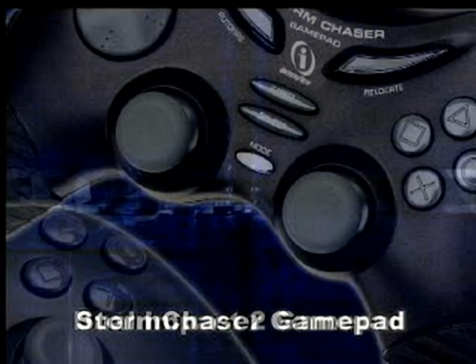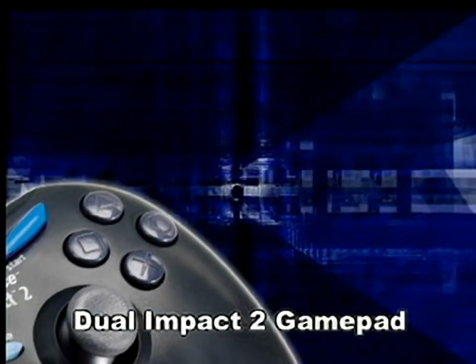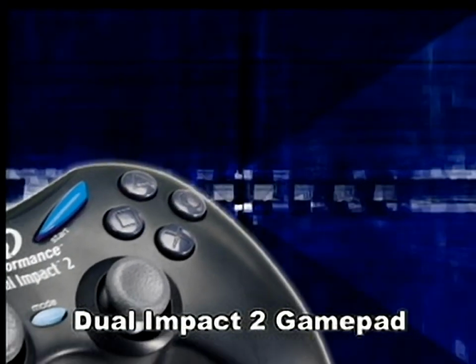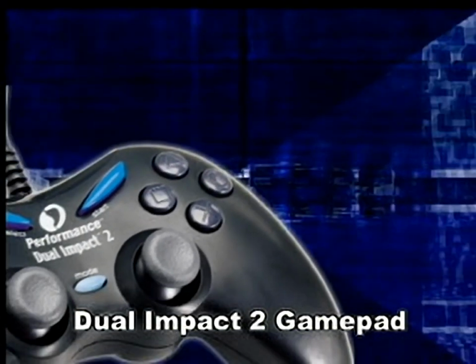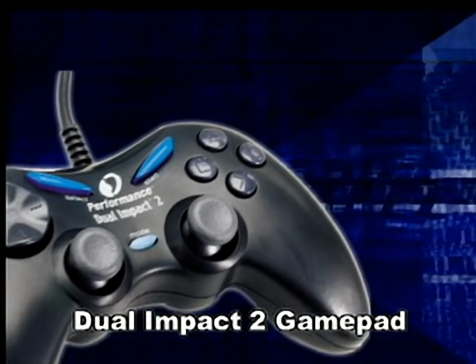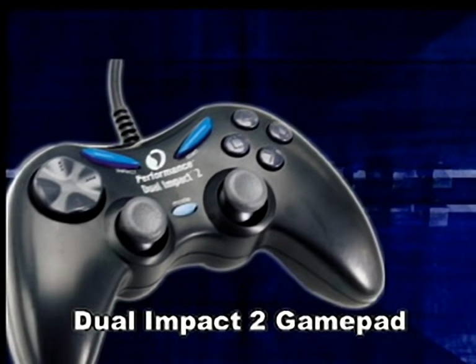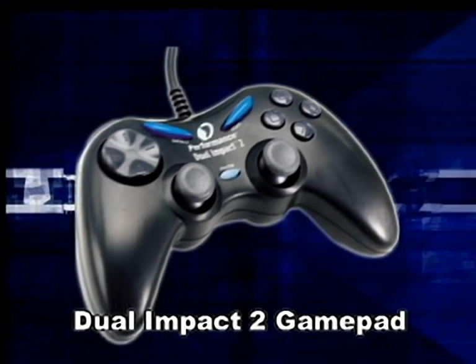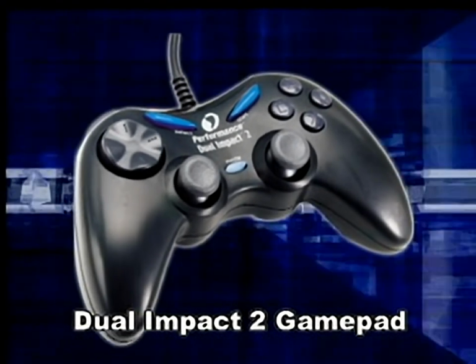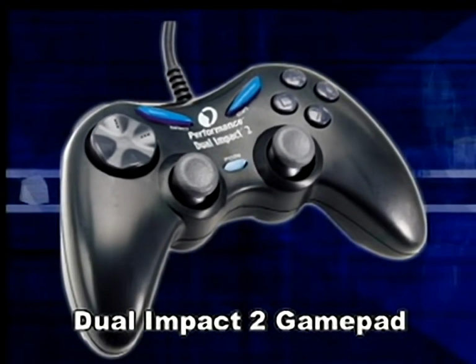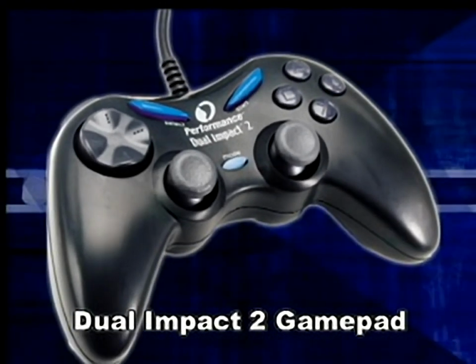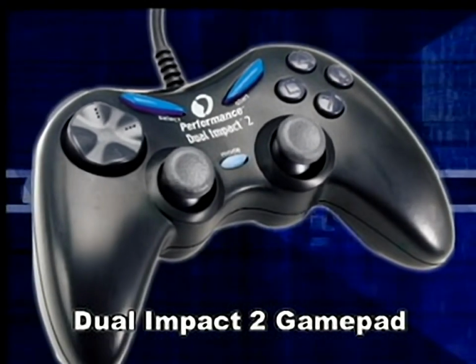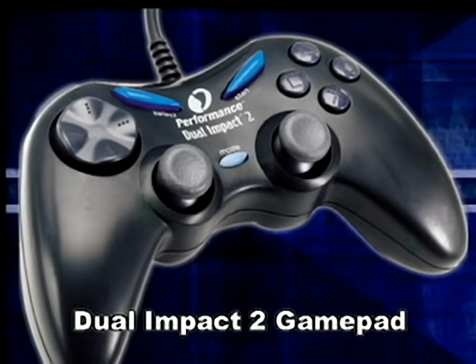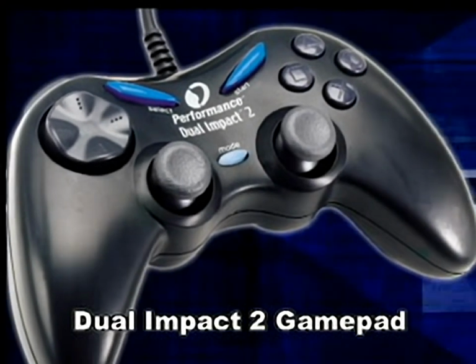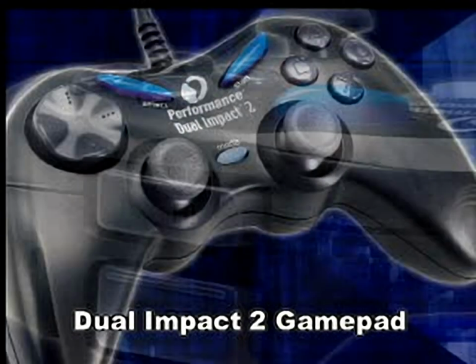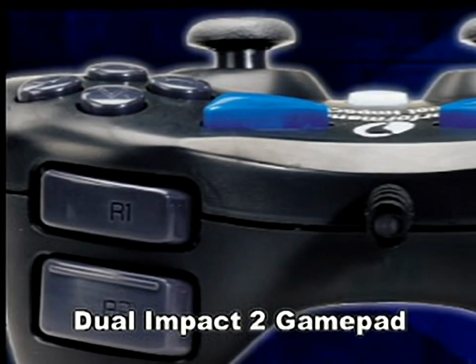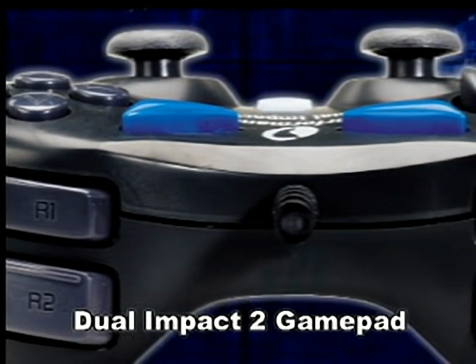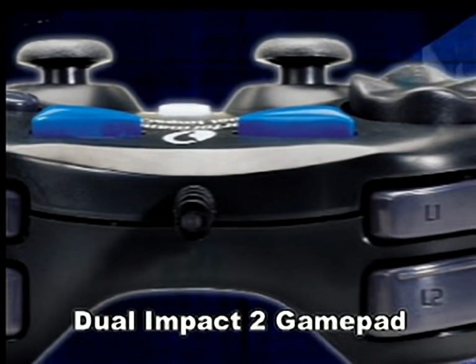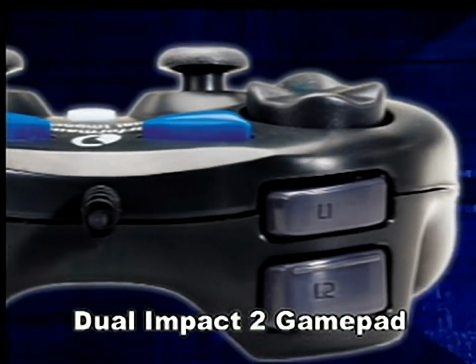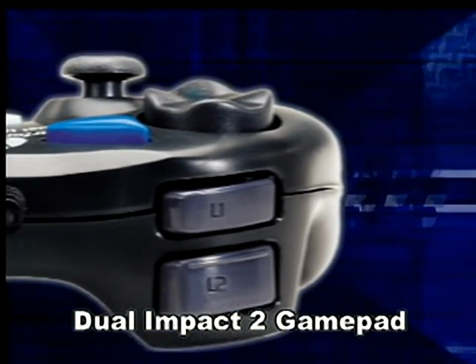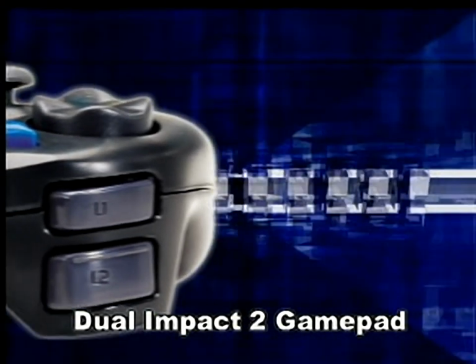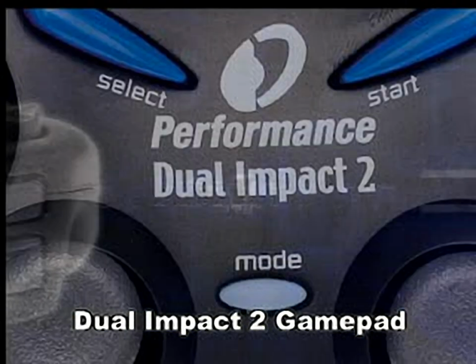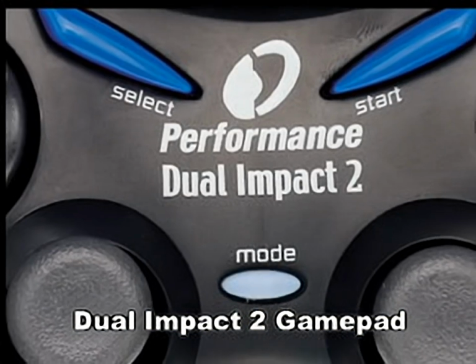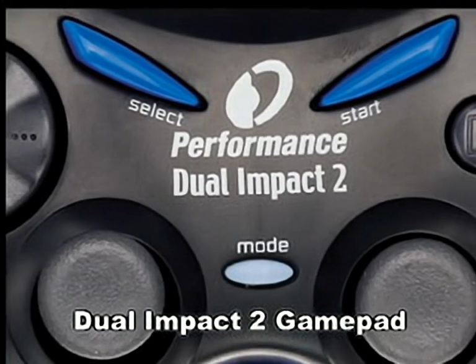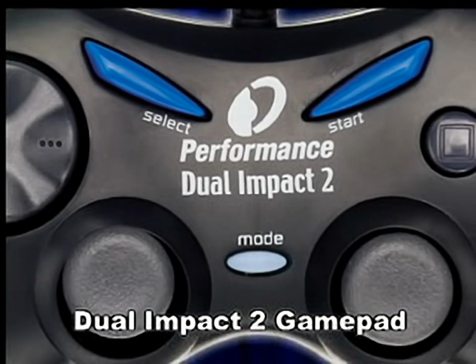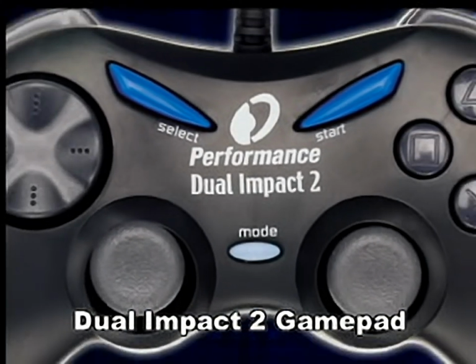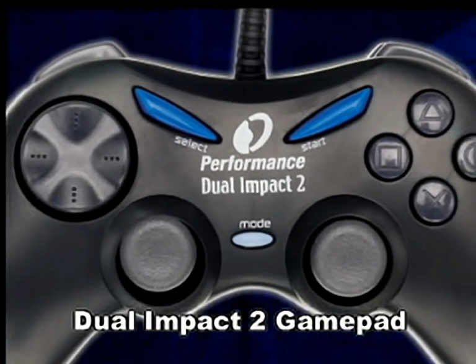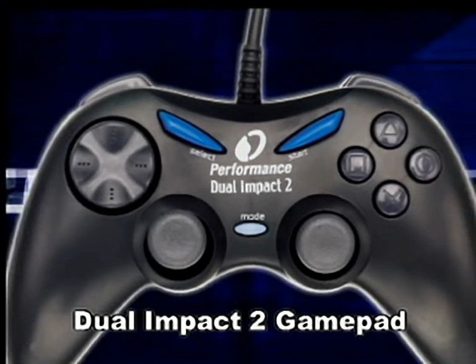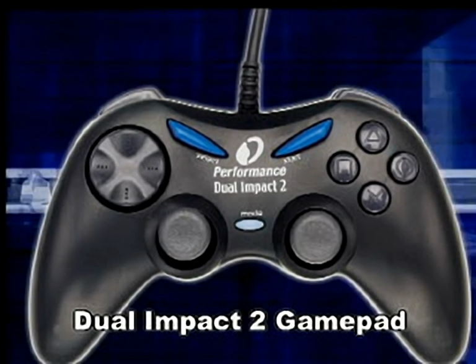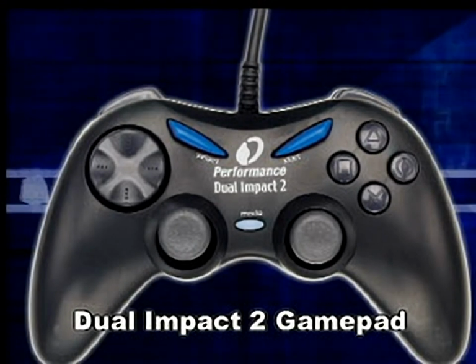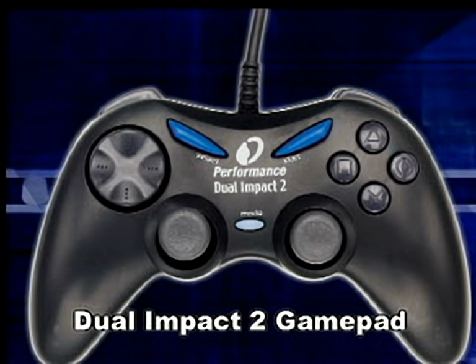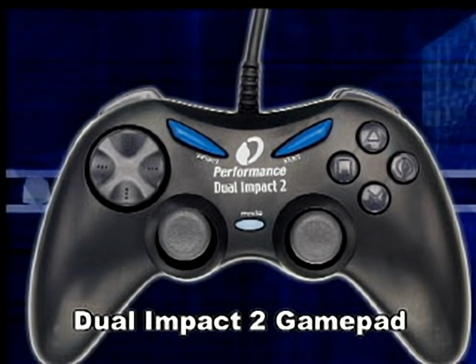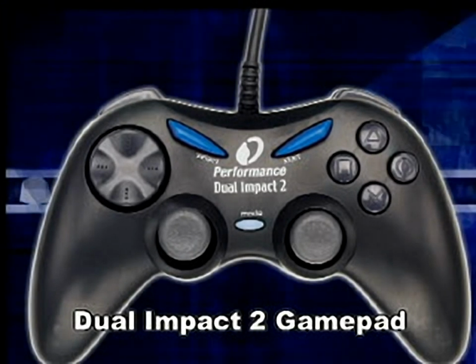If a standard gamepad is on your list of must-have accessories, the Duel Impact 2 is the one to grab. You get all the standard analog buttons, analog sticks, and vibration feedback with a very uncommonly comfortable shape. The Duel Impact 2 should be your first choice when shopping for your second standard controller.